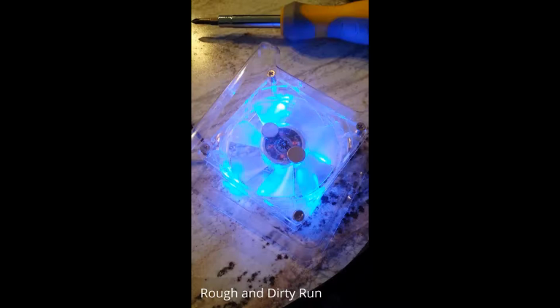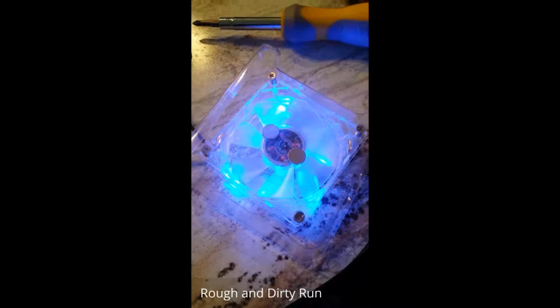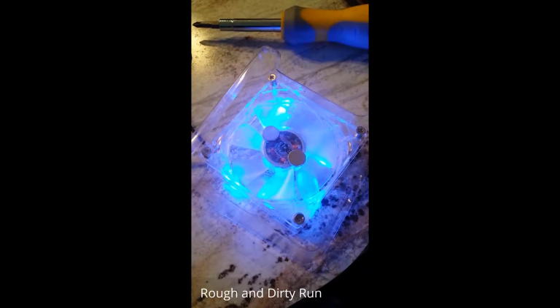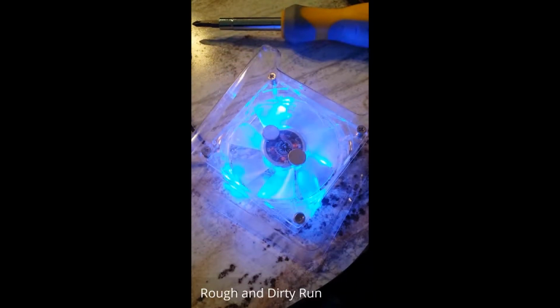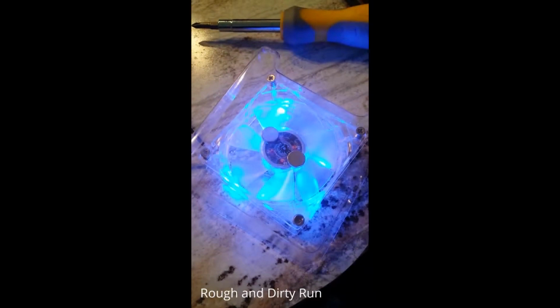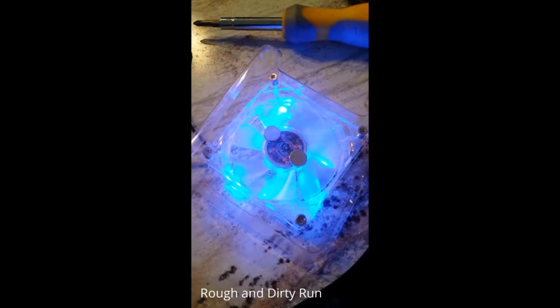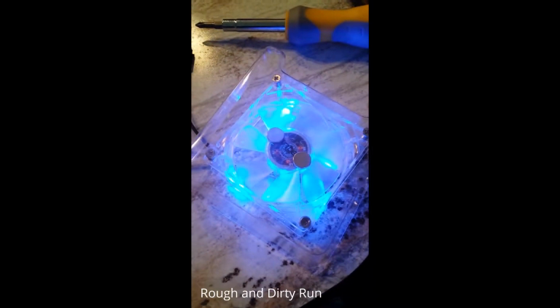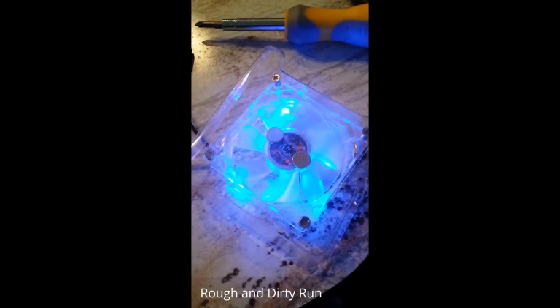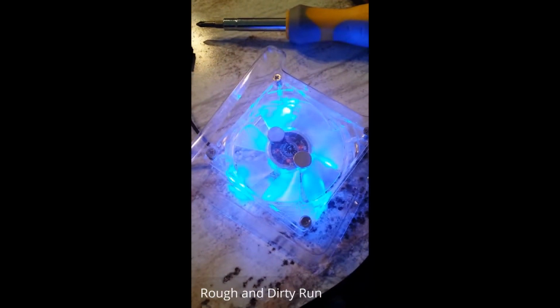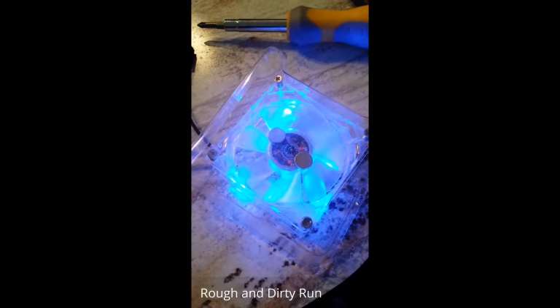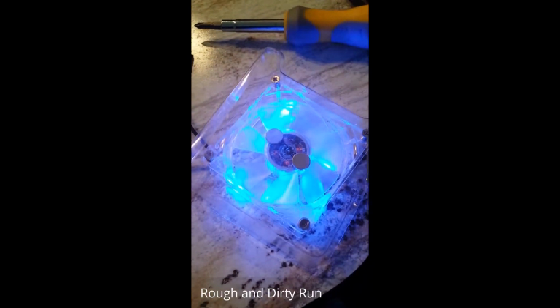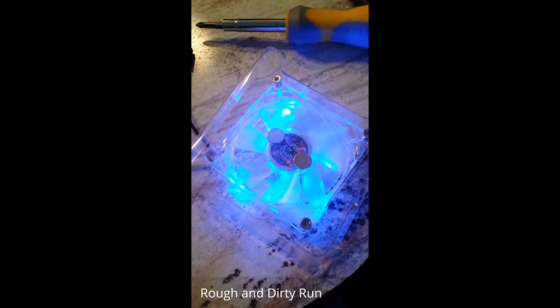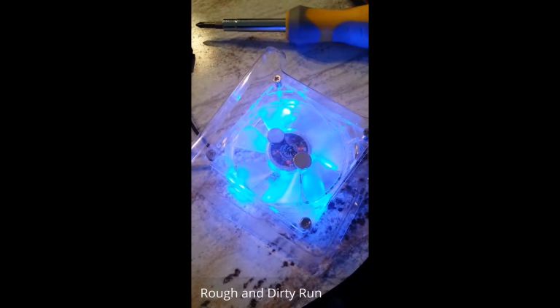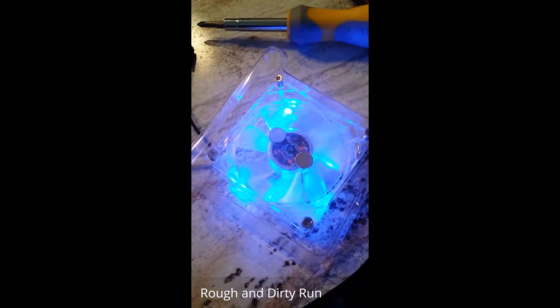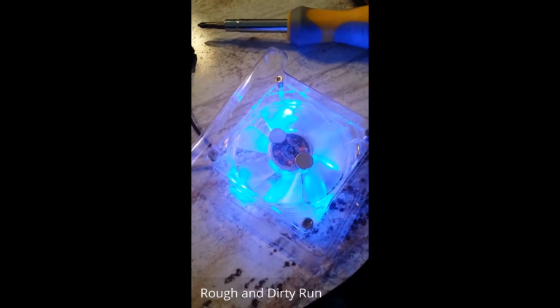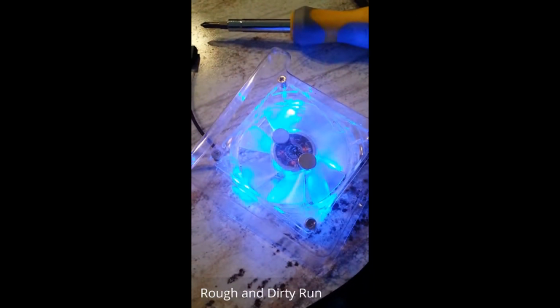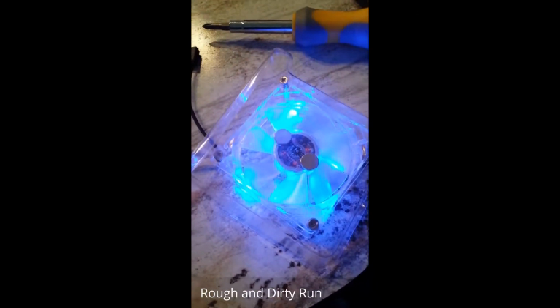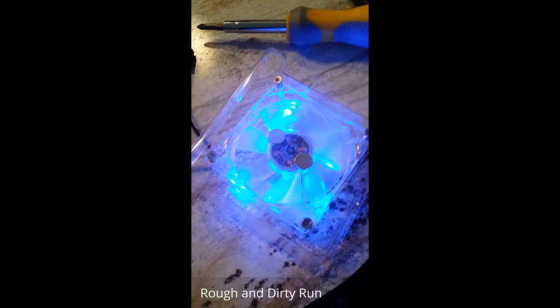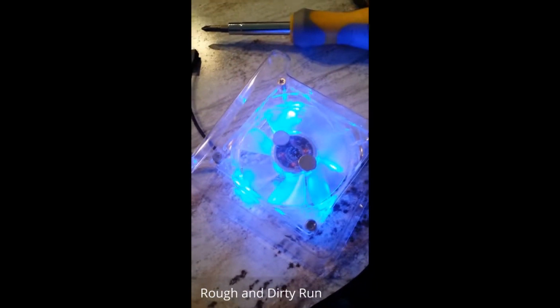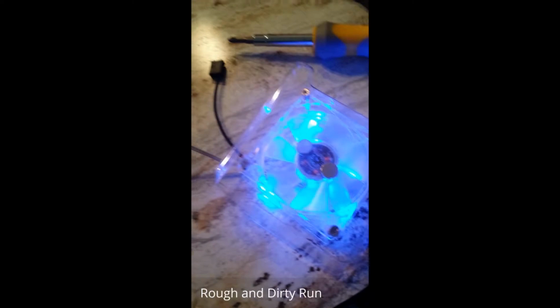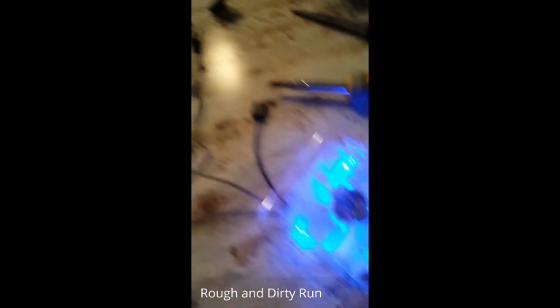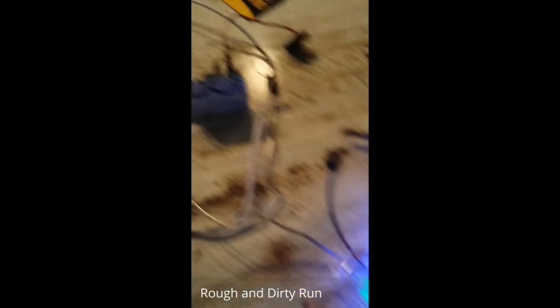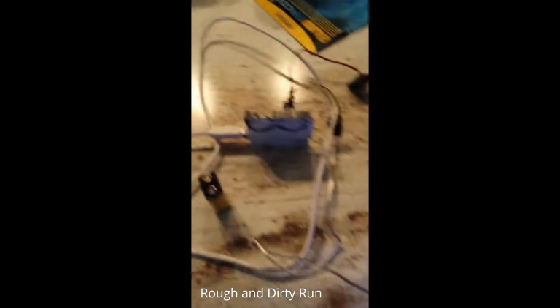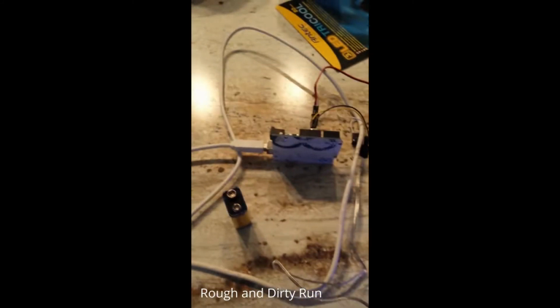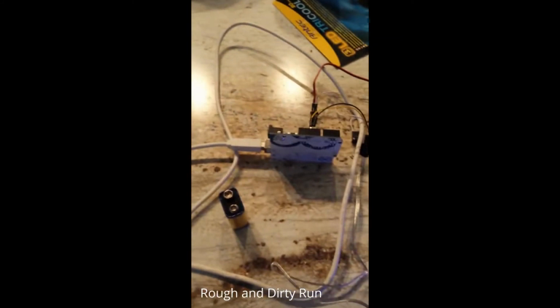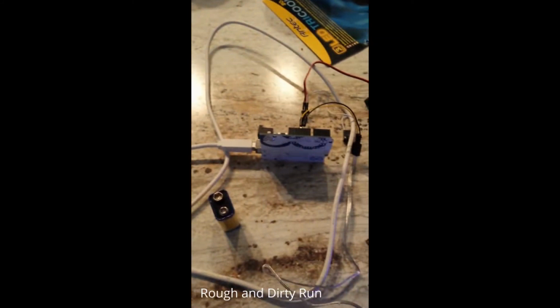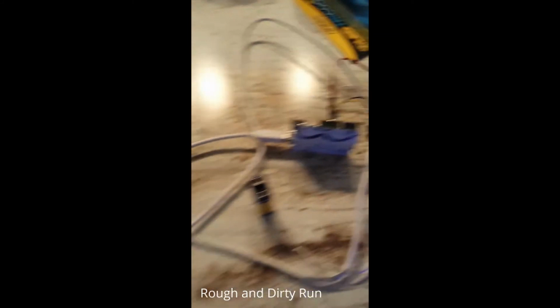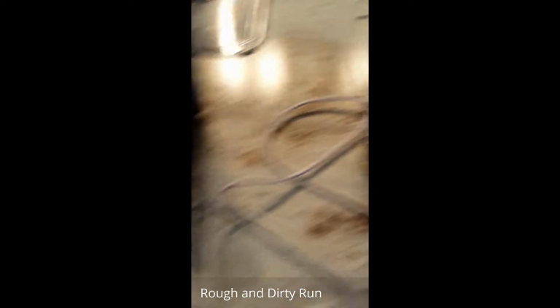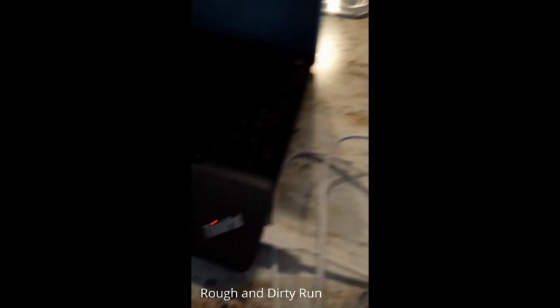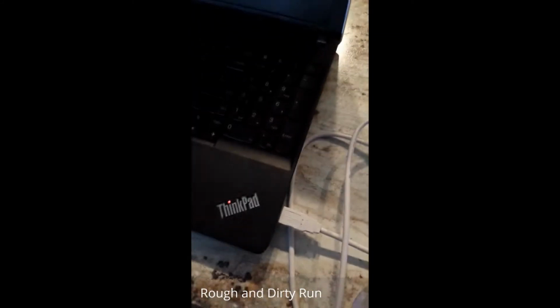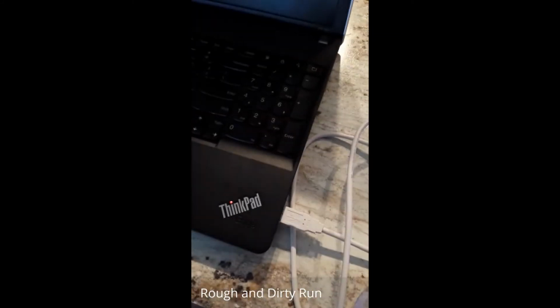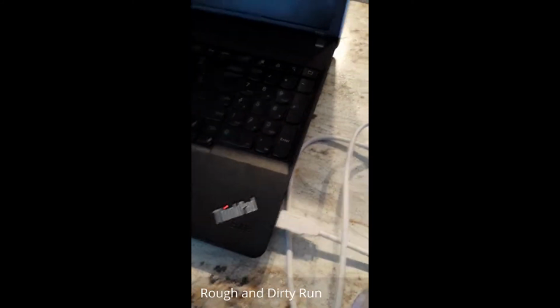I bought a PC fan and super glued two magnets into it. I'm powering it from an Arduino that's connected to my laptop.